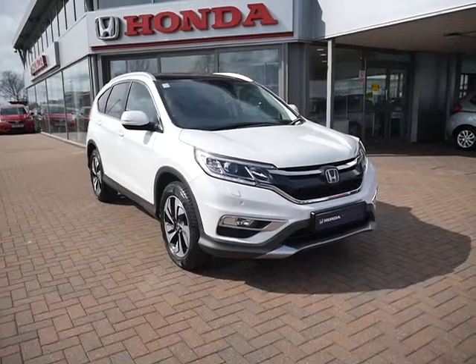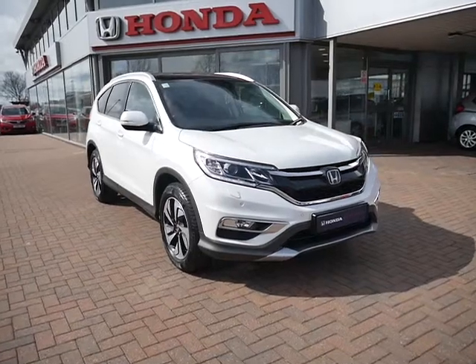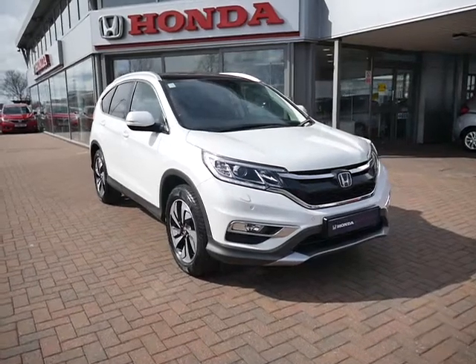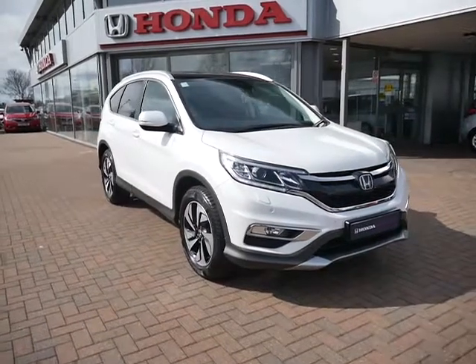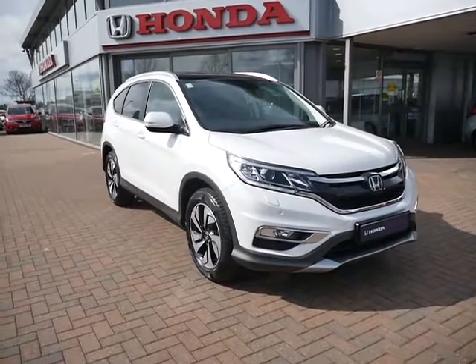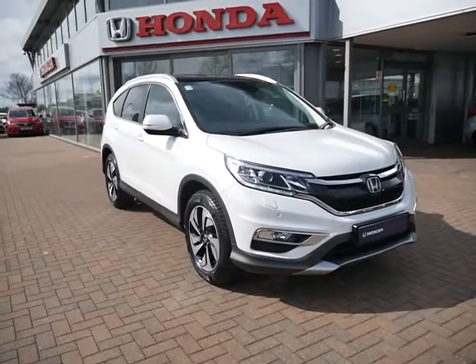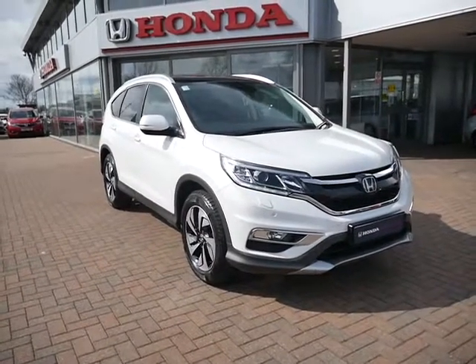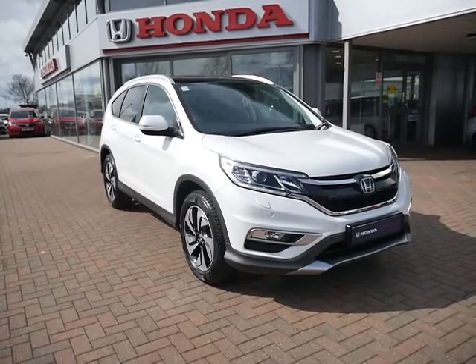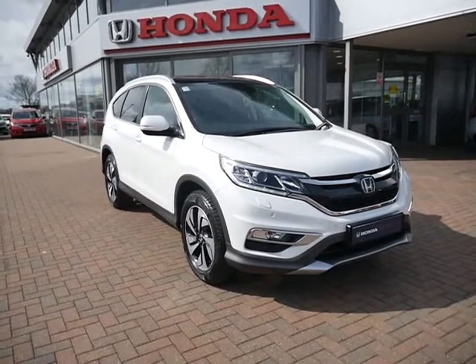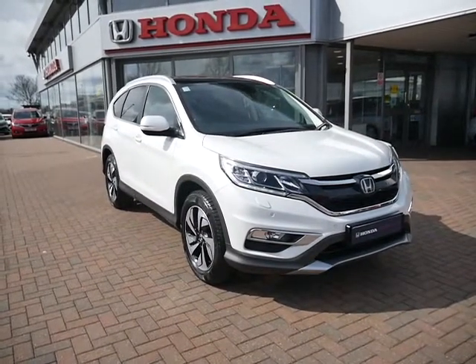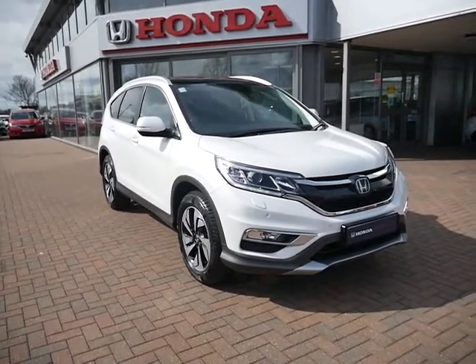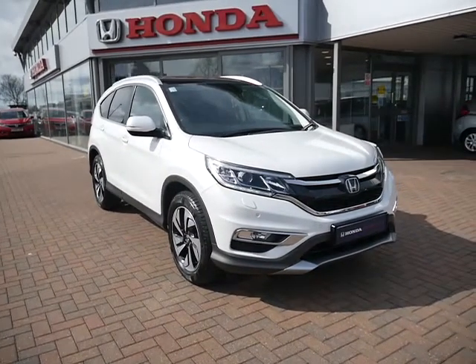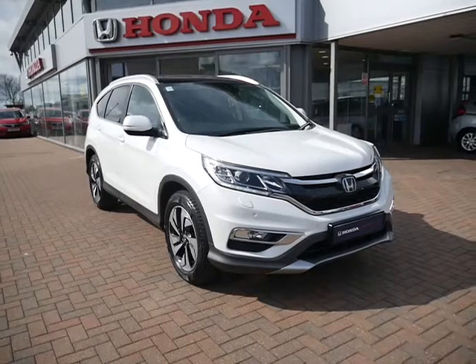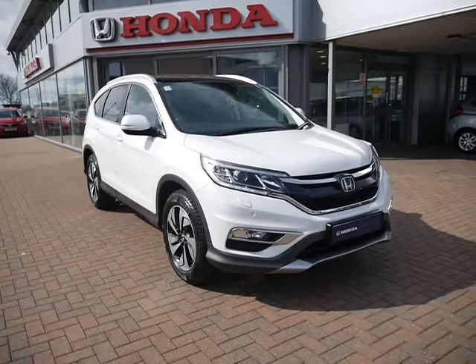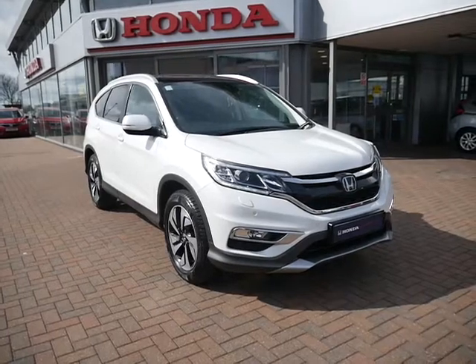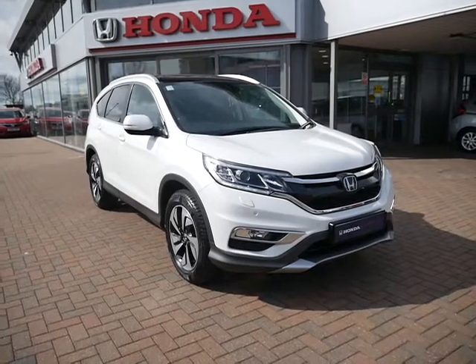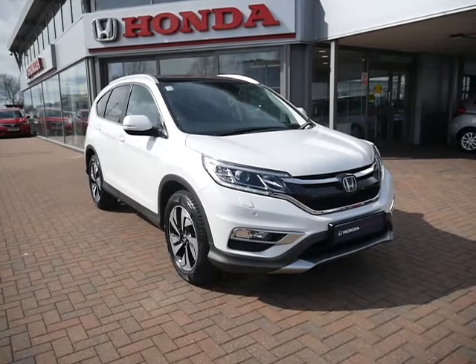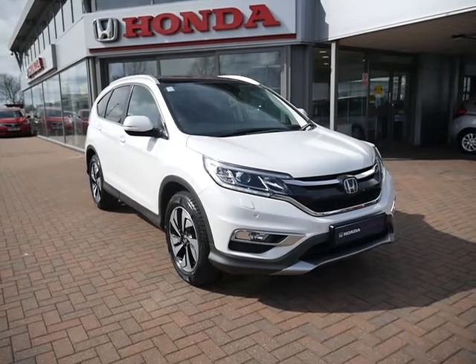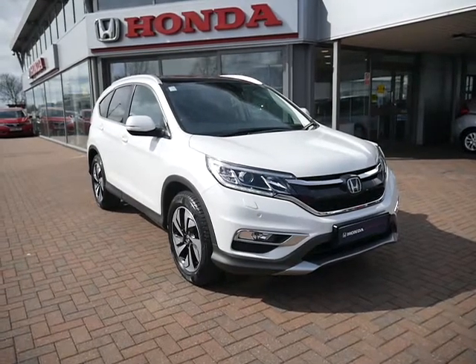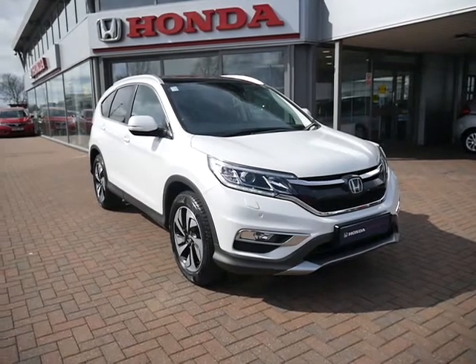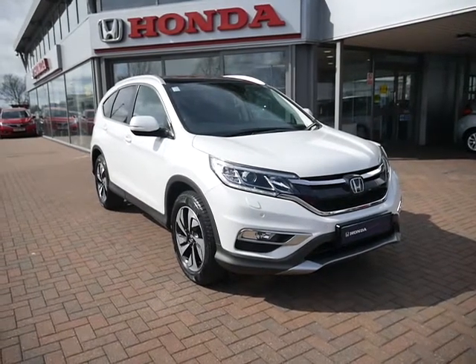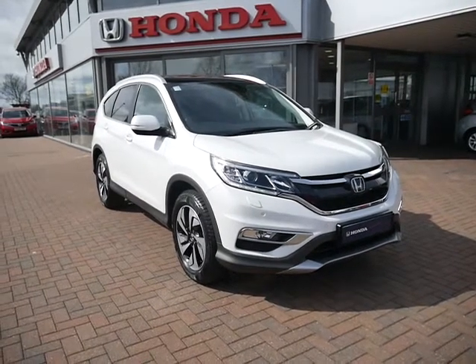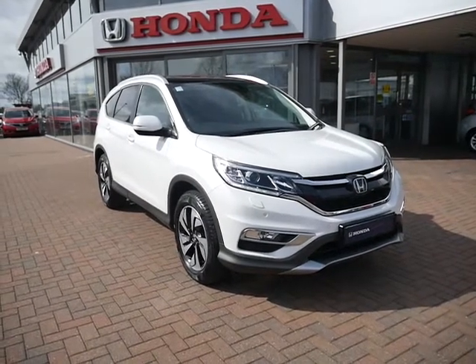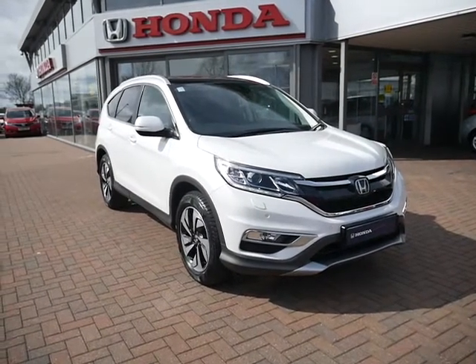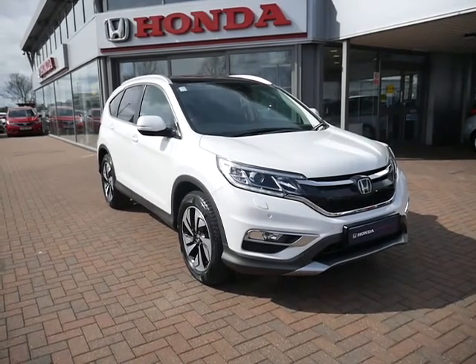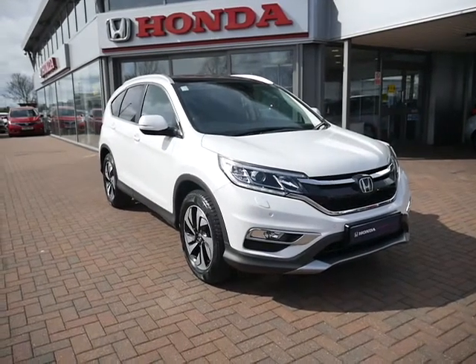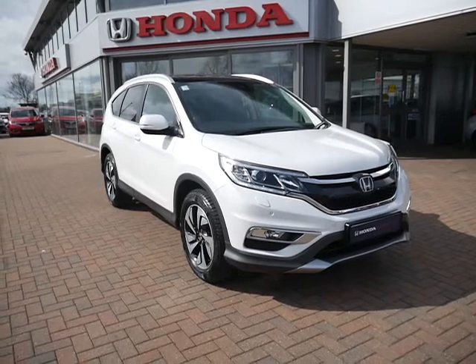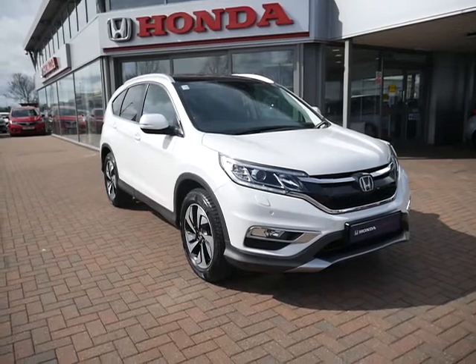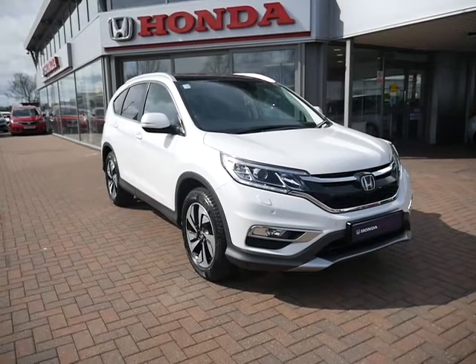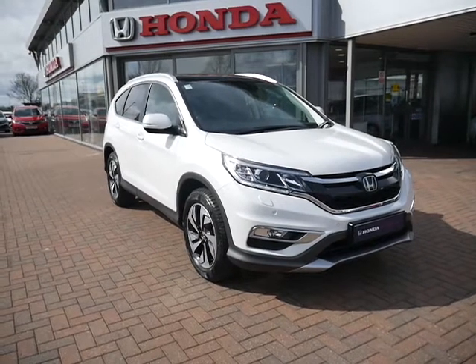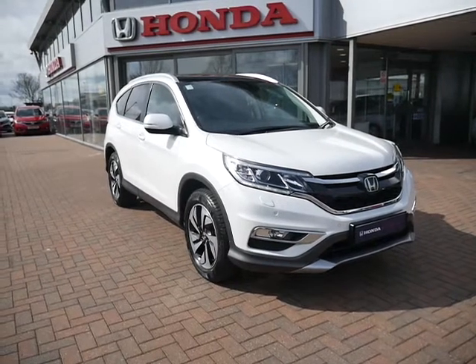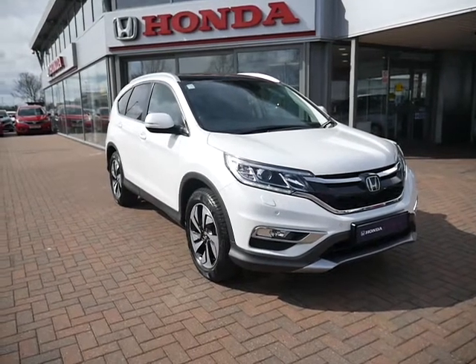Hello and welcome to JTQs. Today I'll be showing you around one of our used approved Hondas. This is a Honda CR-V — it's the 2.0L petrol 140bhp manual which has a 6-speed gearbox.